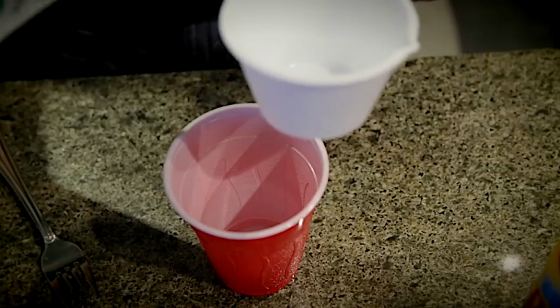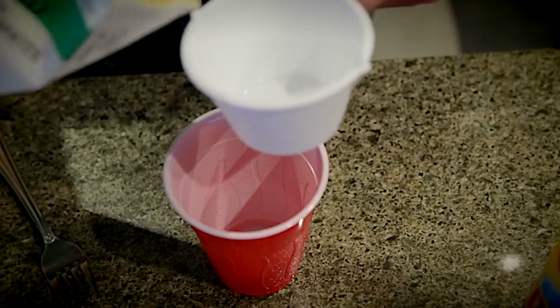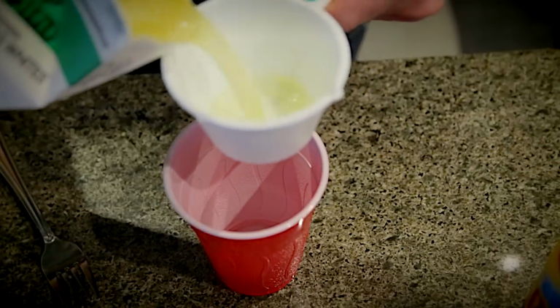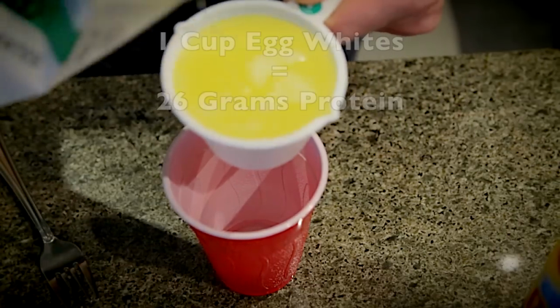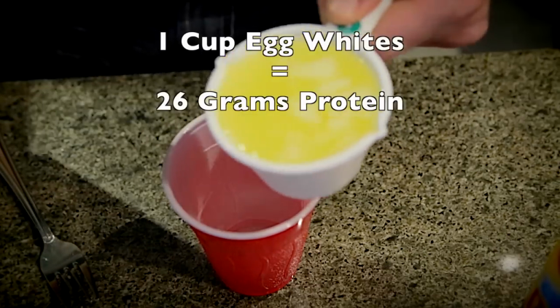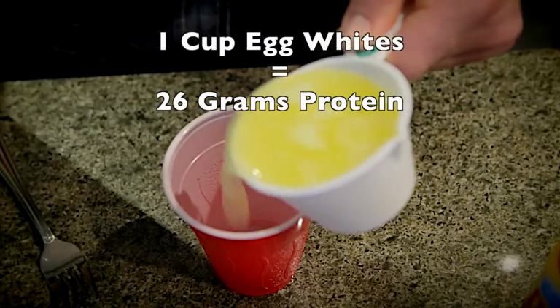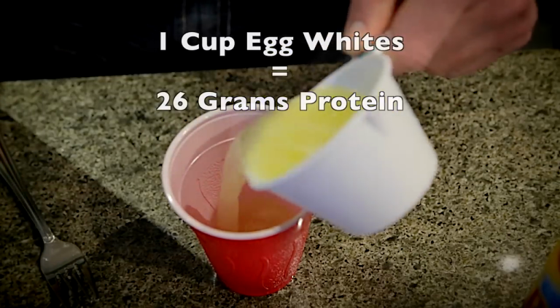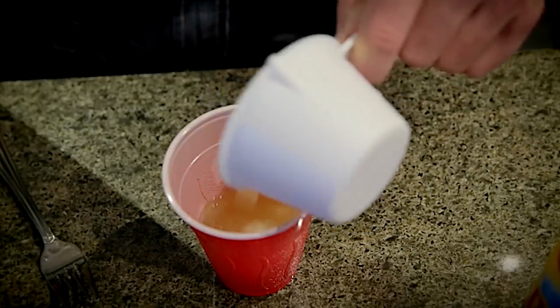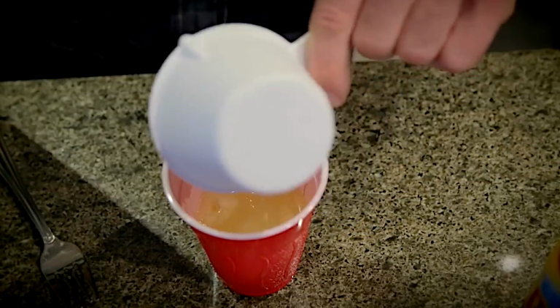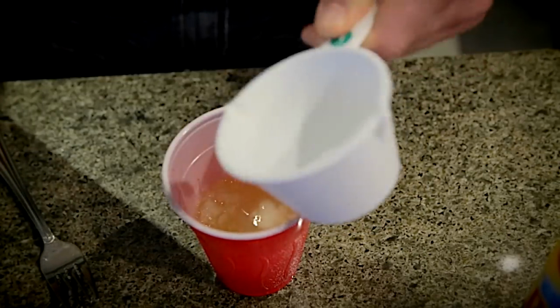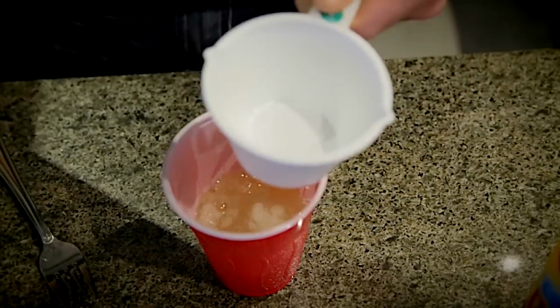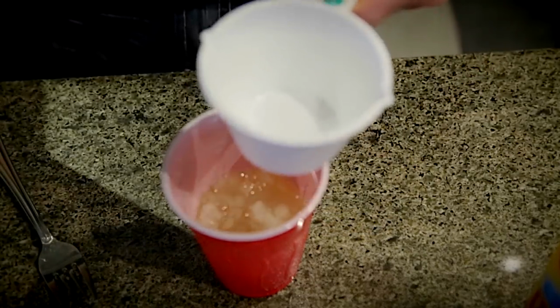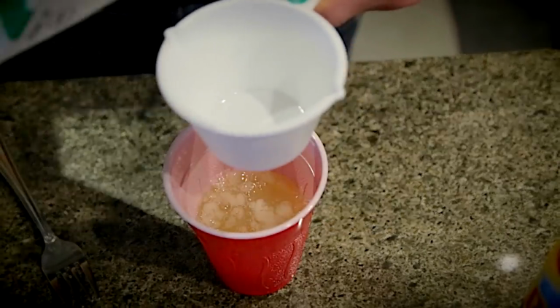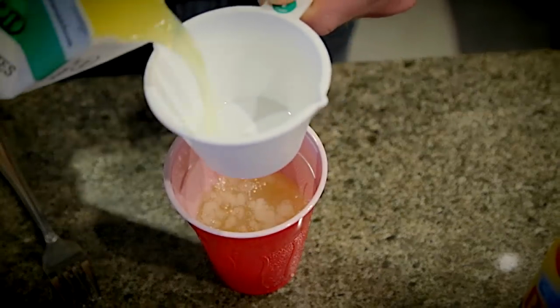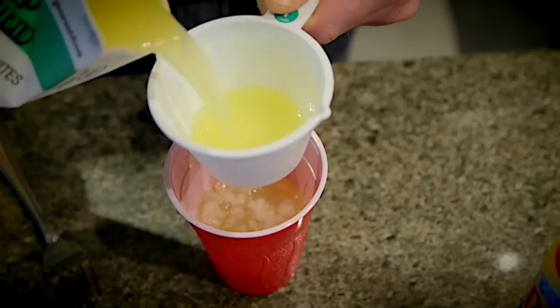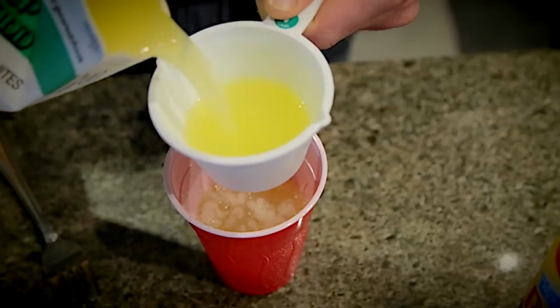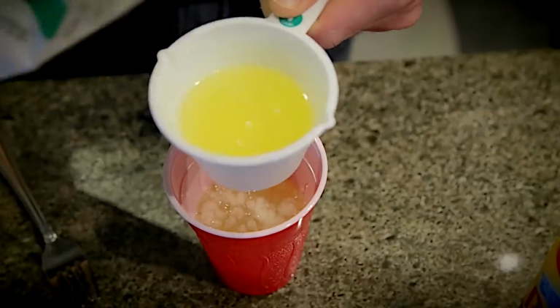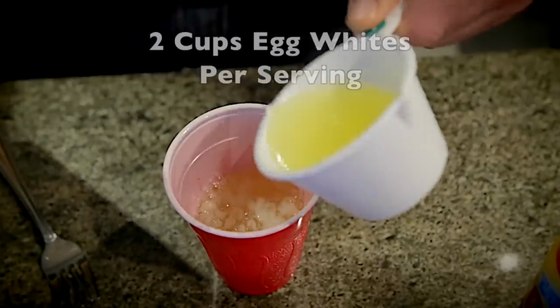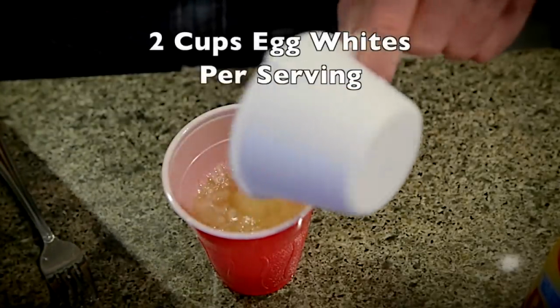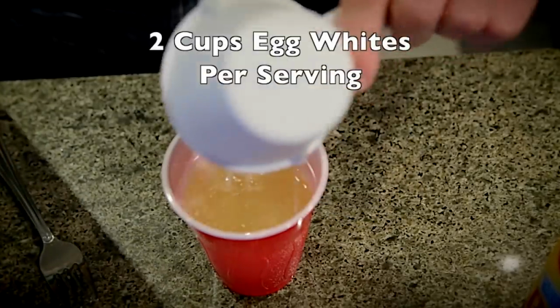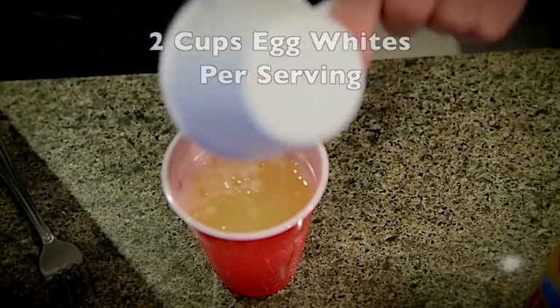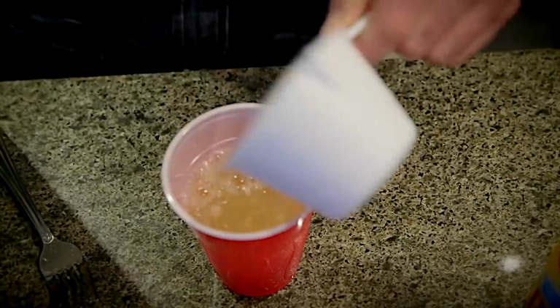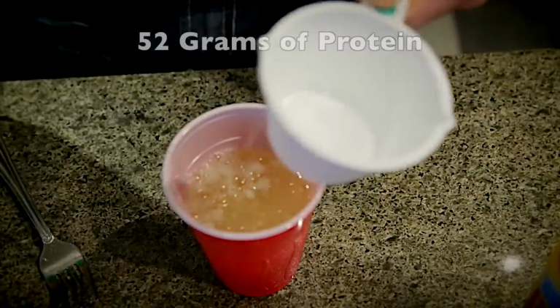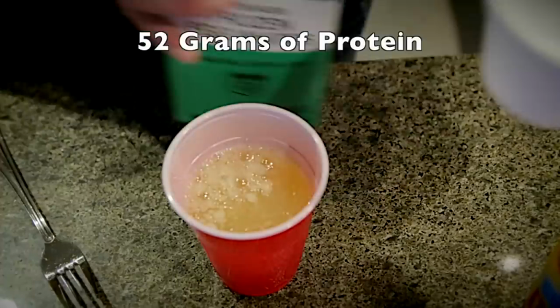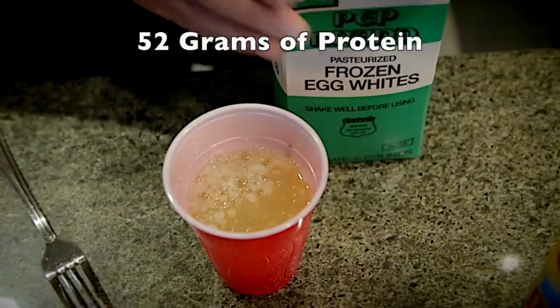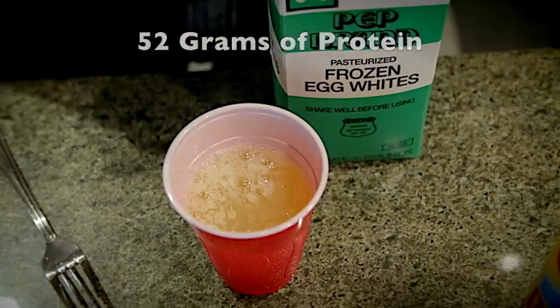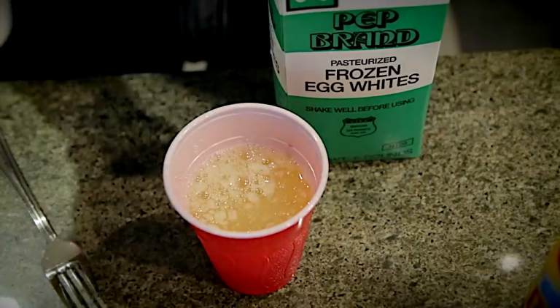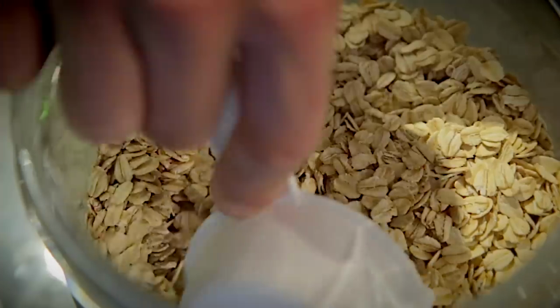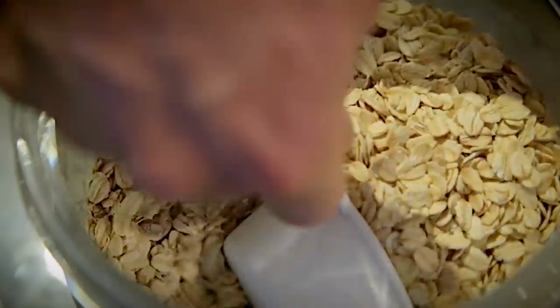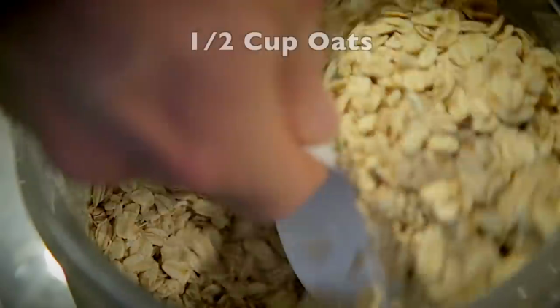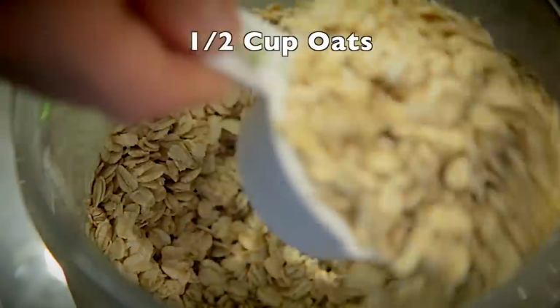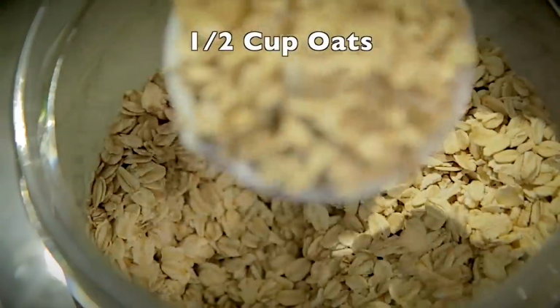Starting with the egg whites — one cup is about 26 grams. Because I'm adding the whey protein, I'm only going to do a cup and a half. I usually do two cups per serving, which puts me at 52 grams of protein. Next step, a half cup of oats.